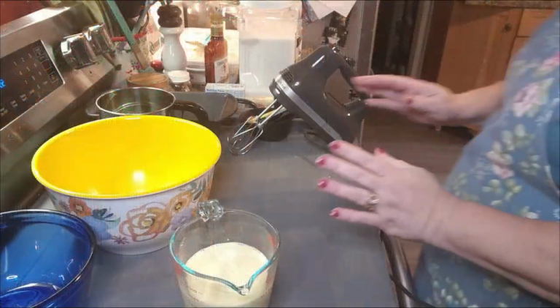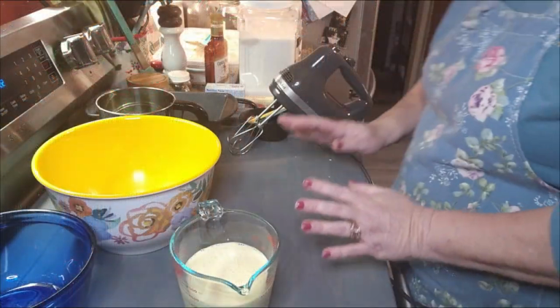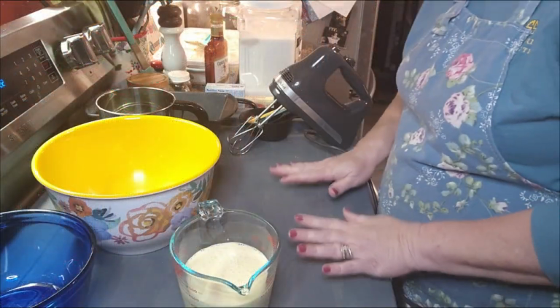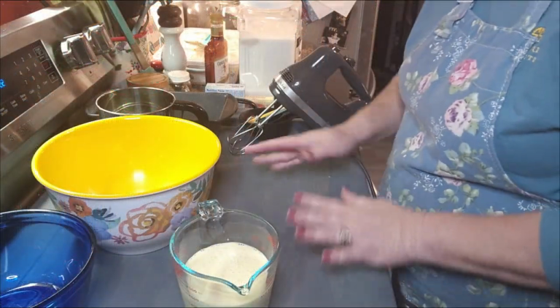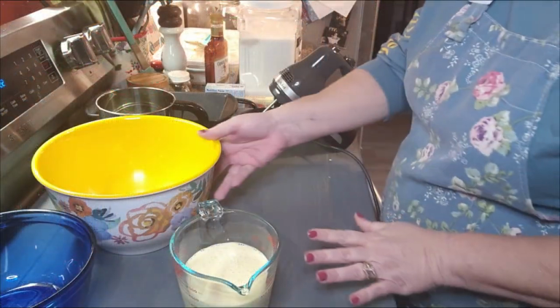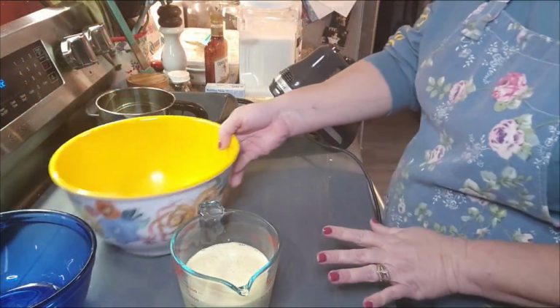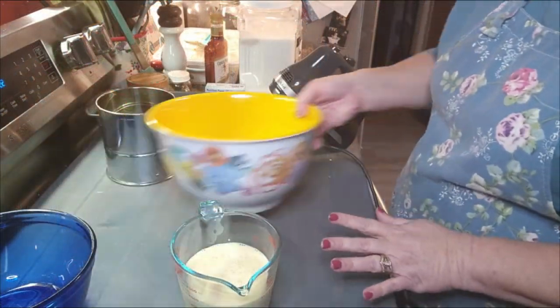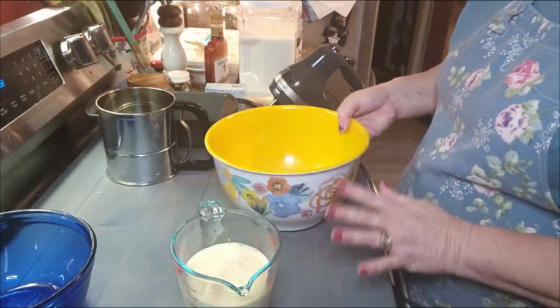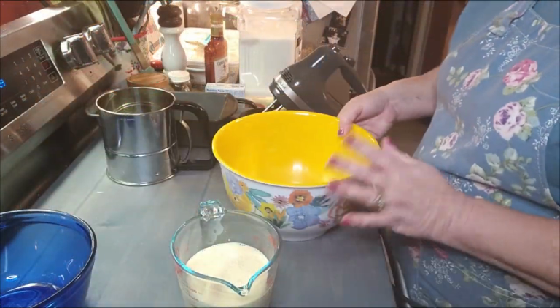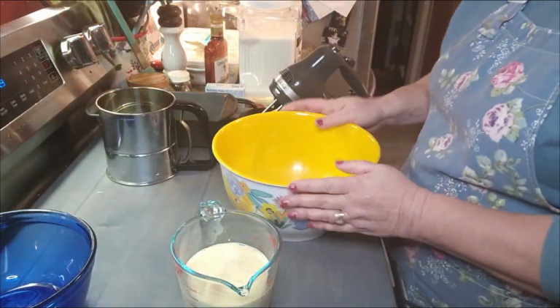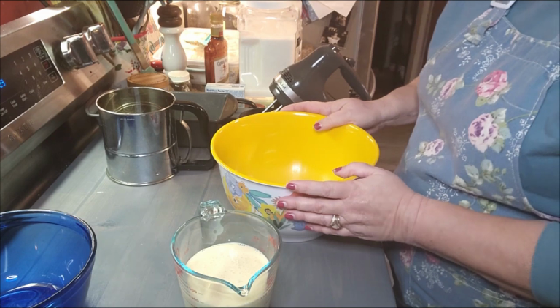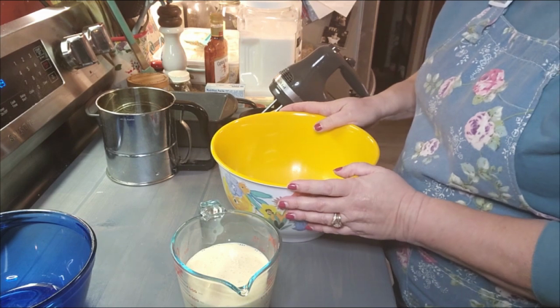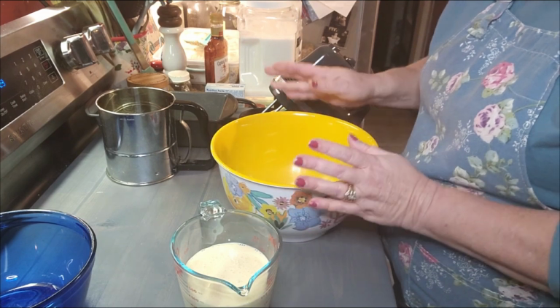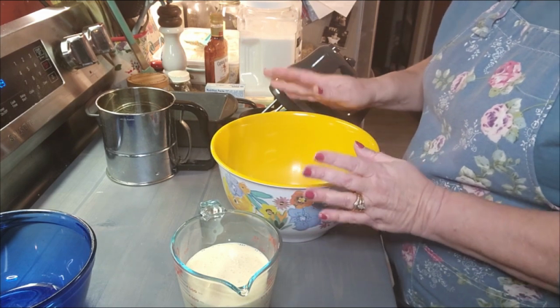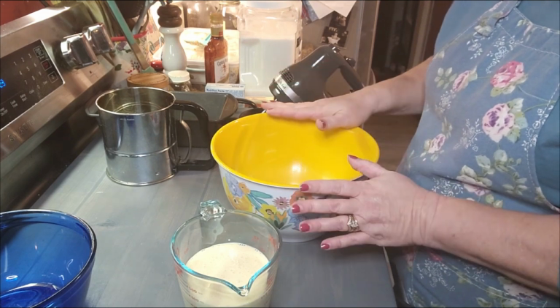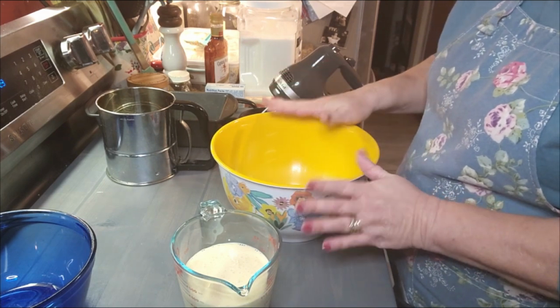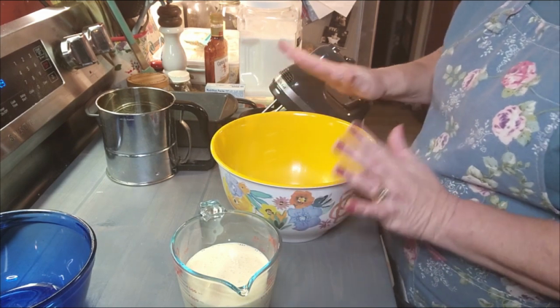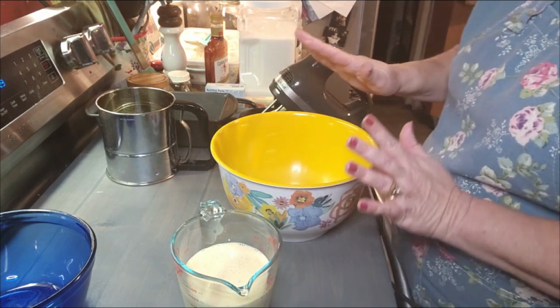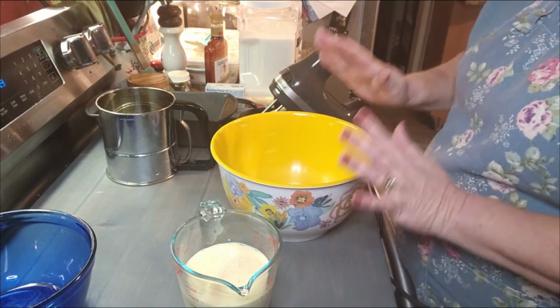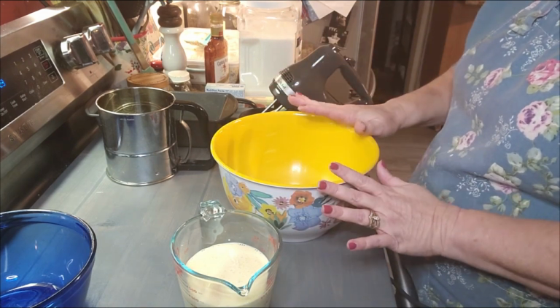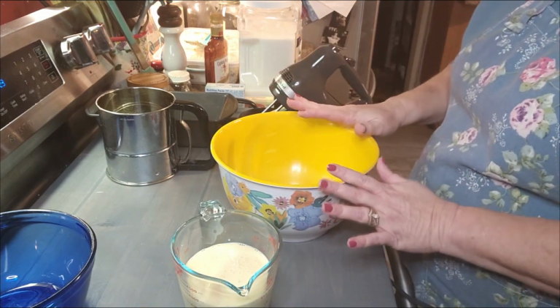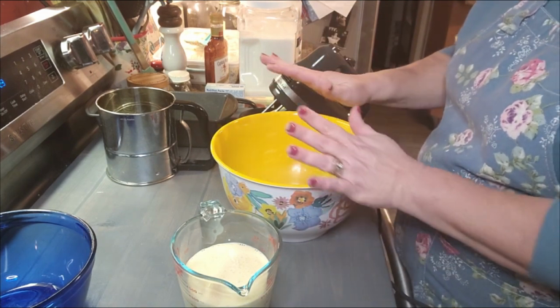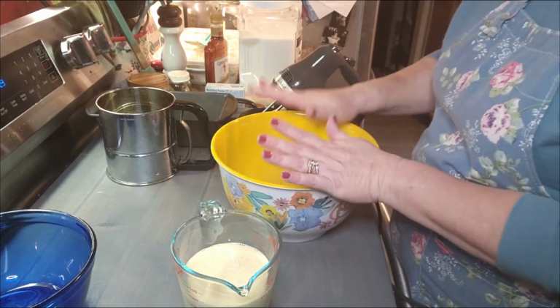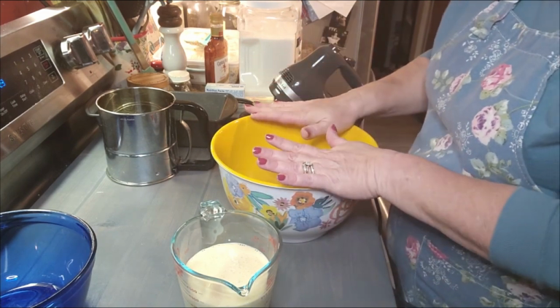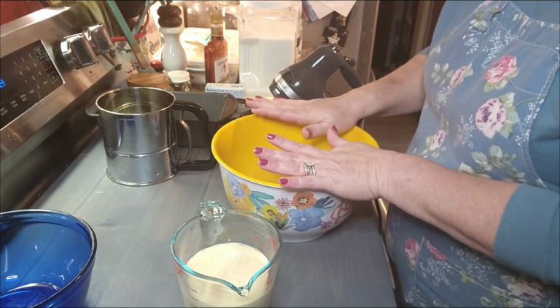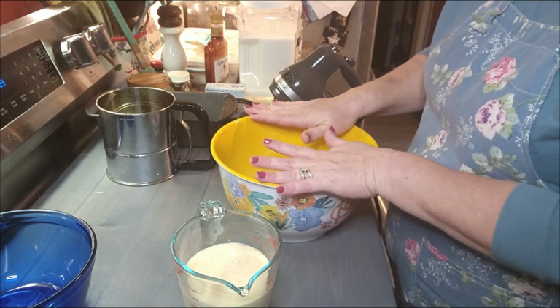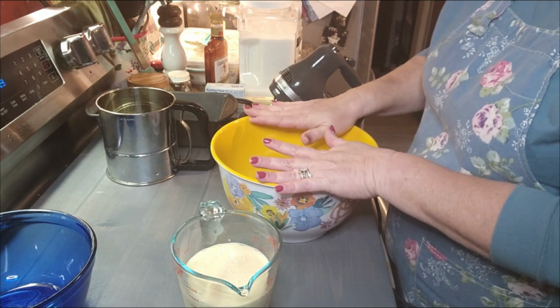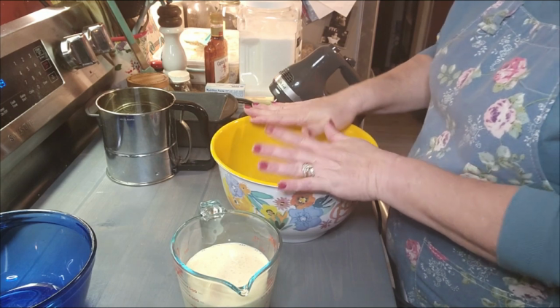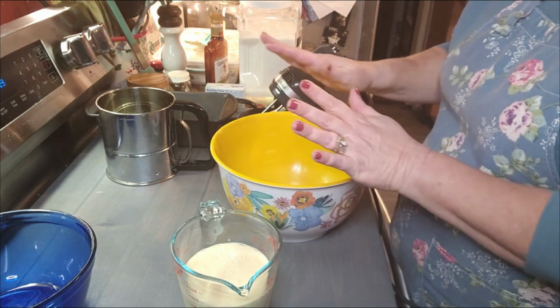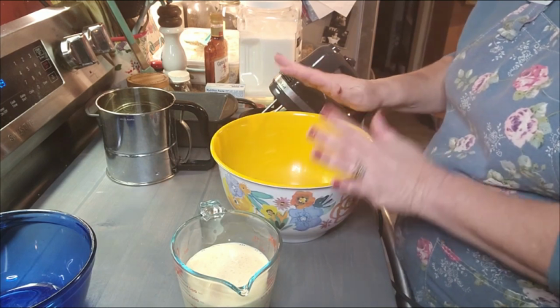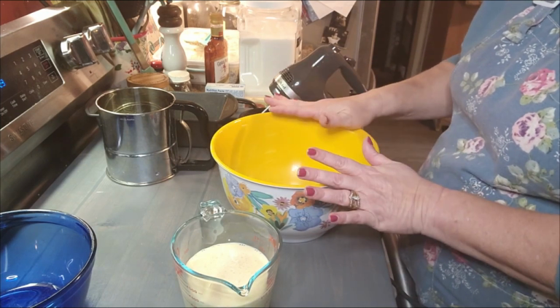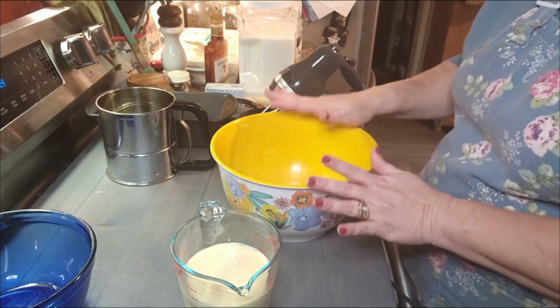We're going to make an eggnog bread with rum glaze. Y'all, this sounds so good. So good.